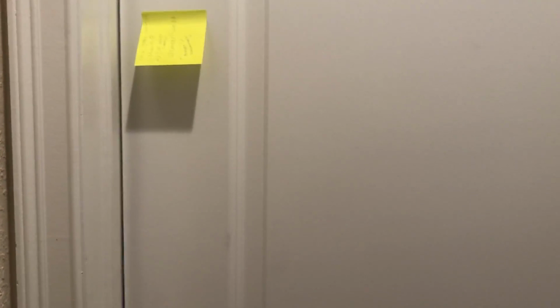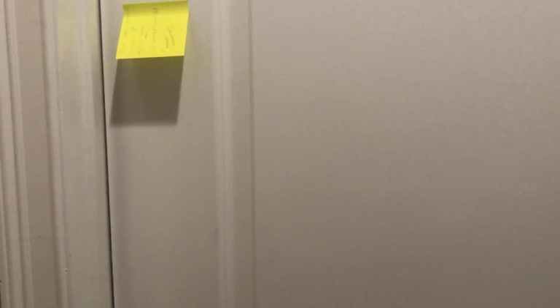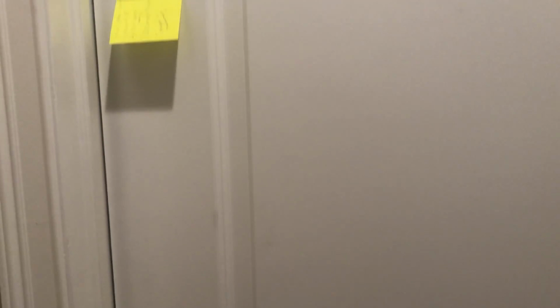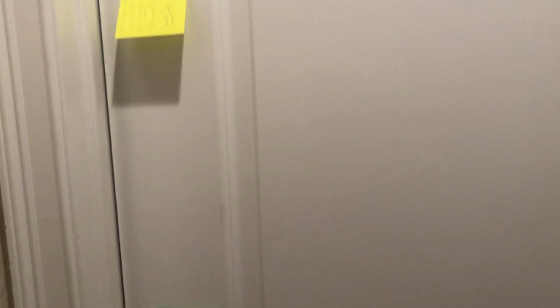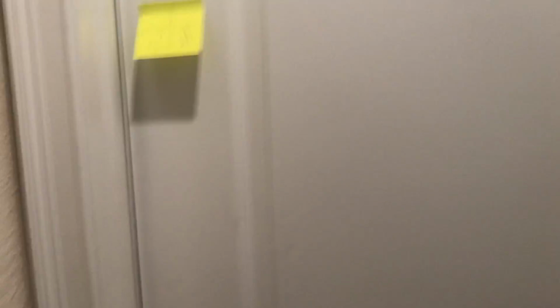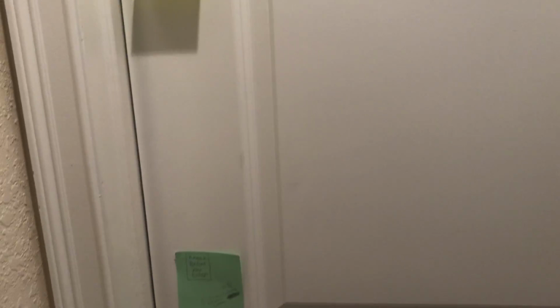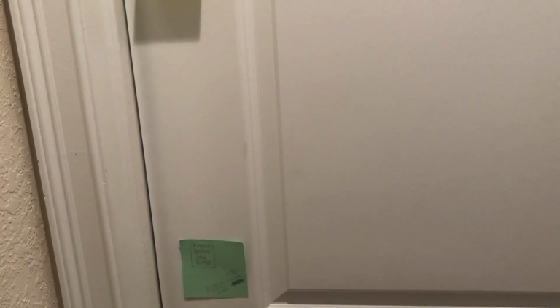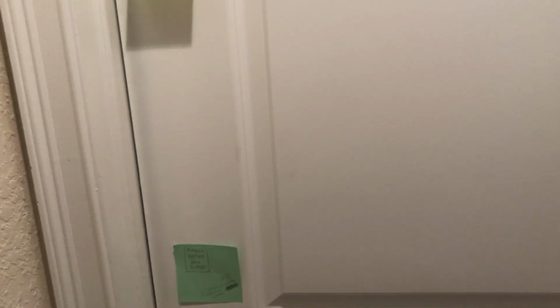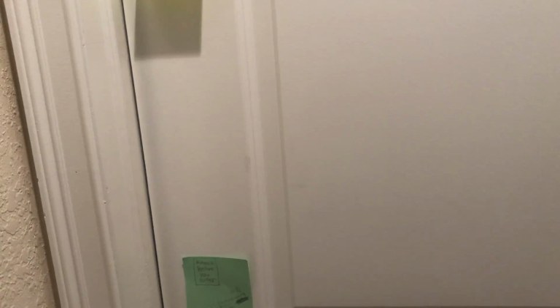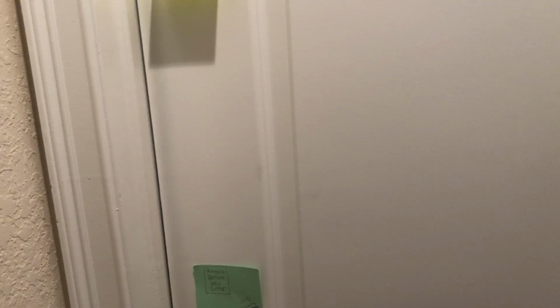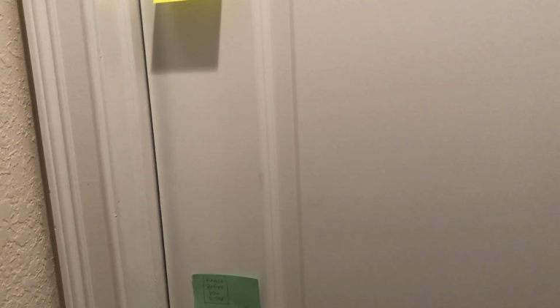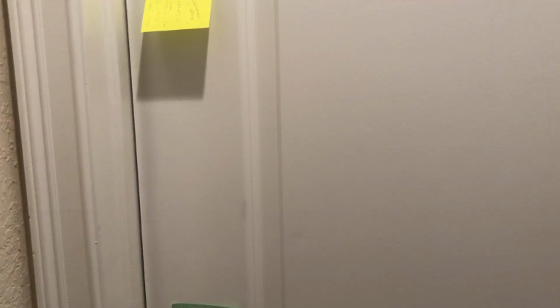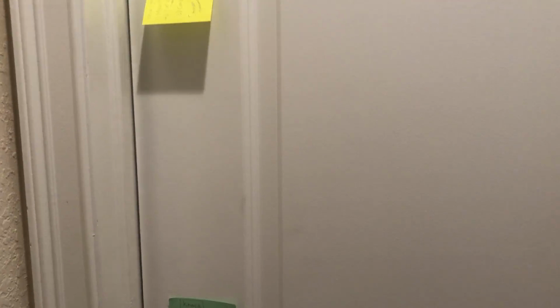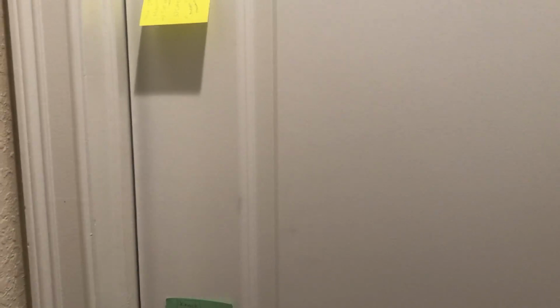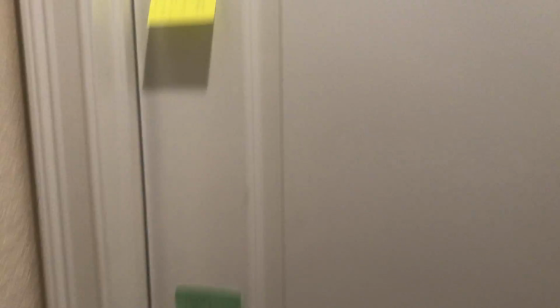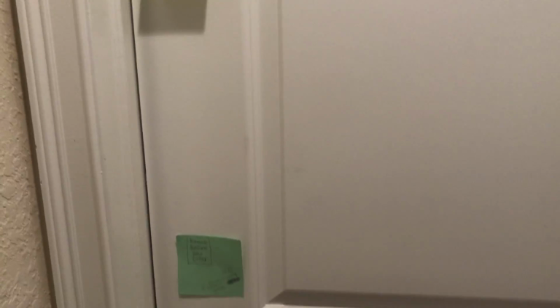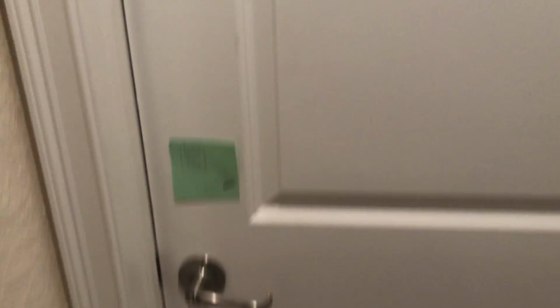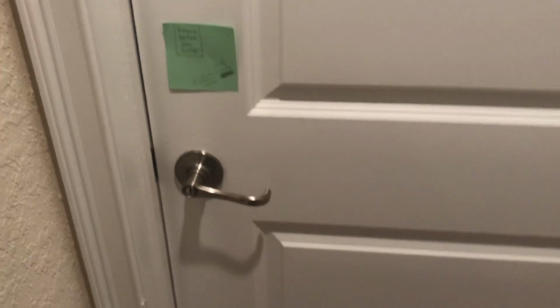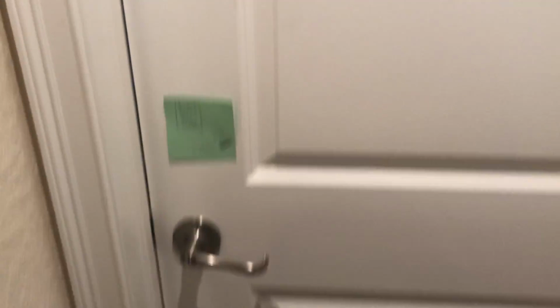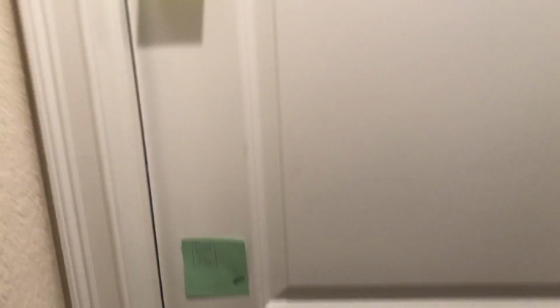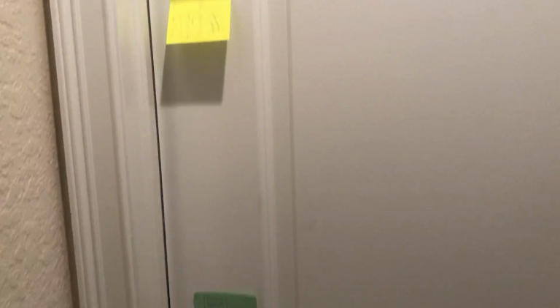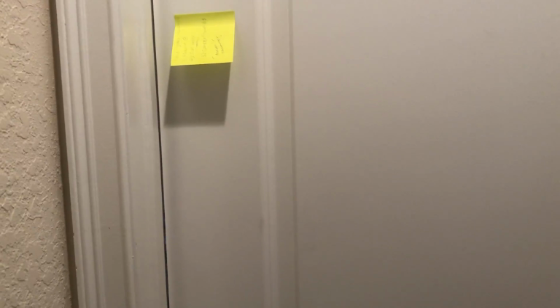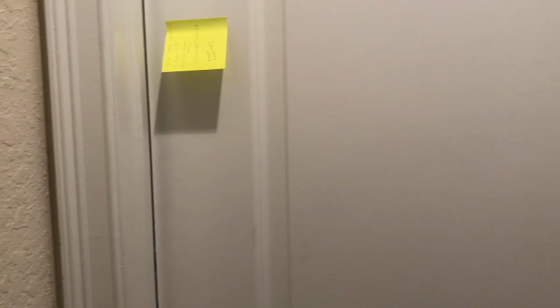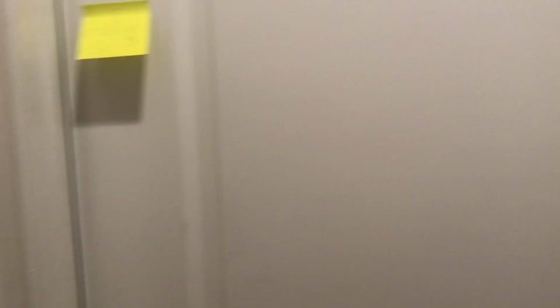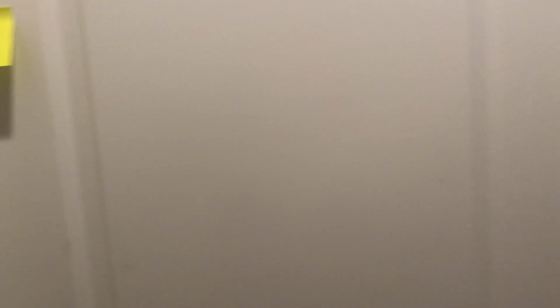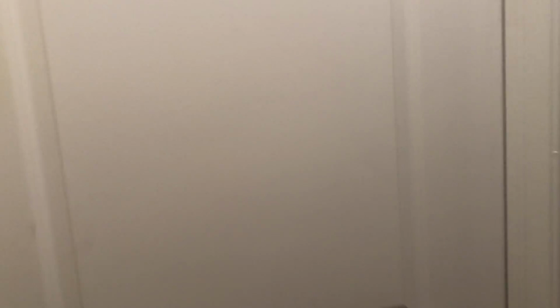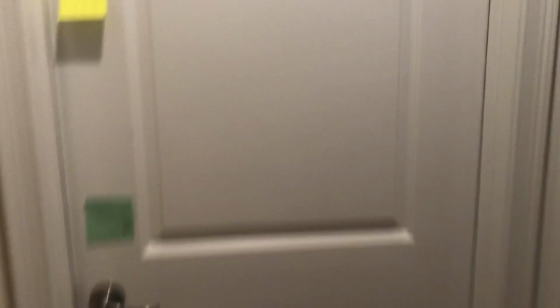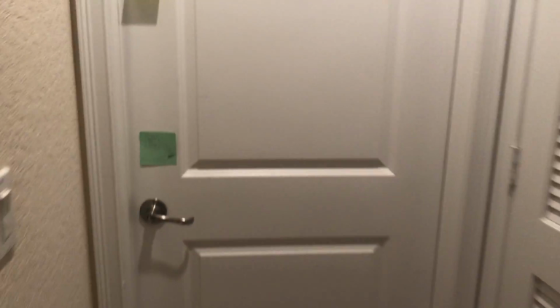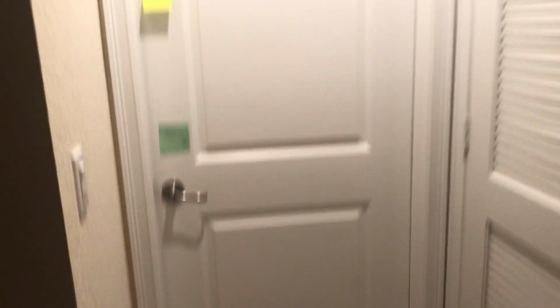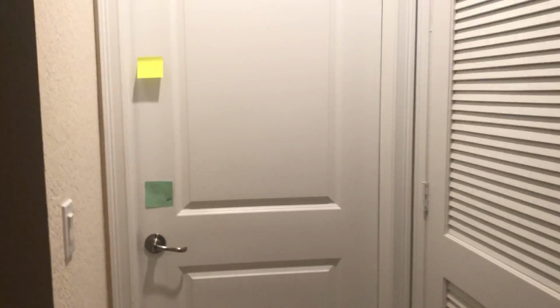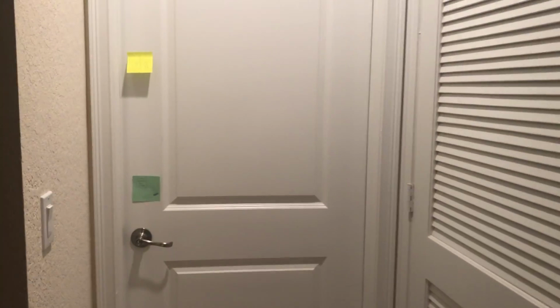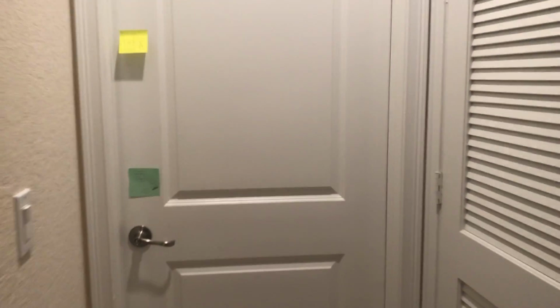Hey guys, I wanted to do an updated what's in my room tour video, so here we go. This is my entrance and this is my door, looks like this.